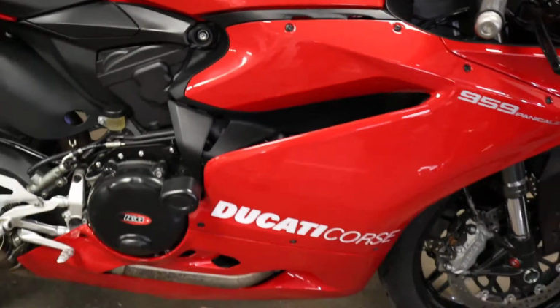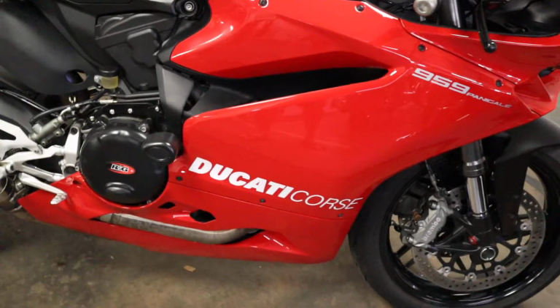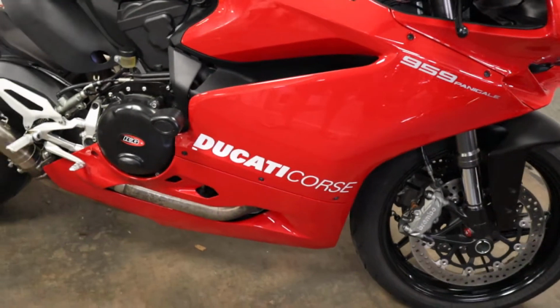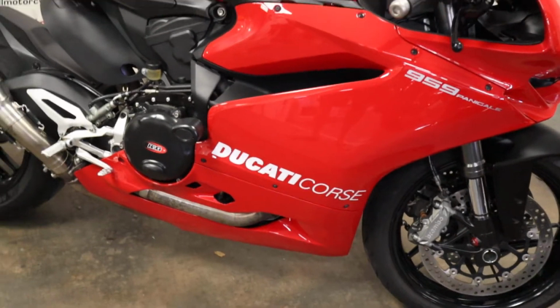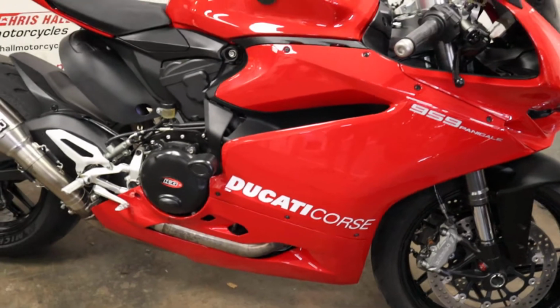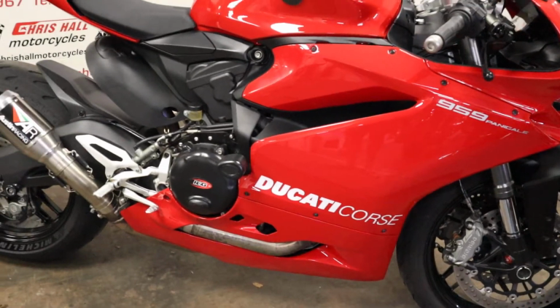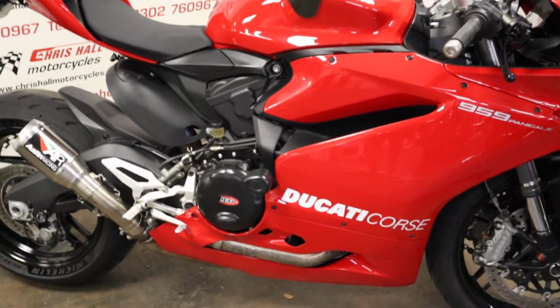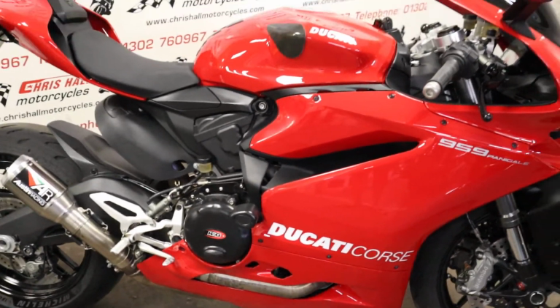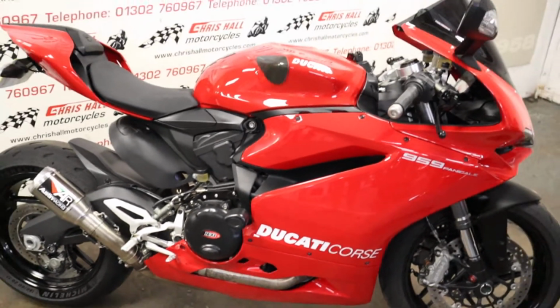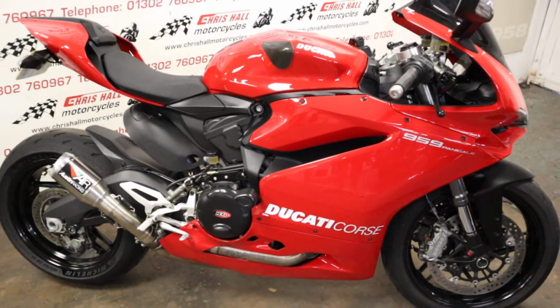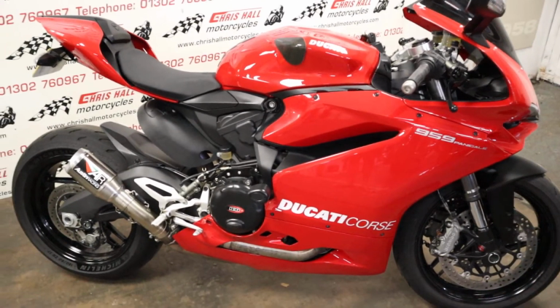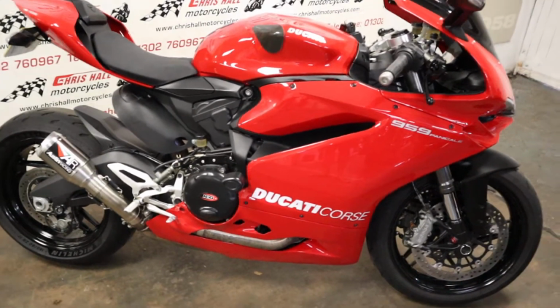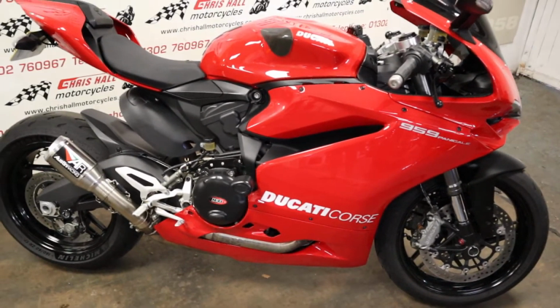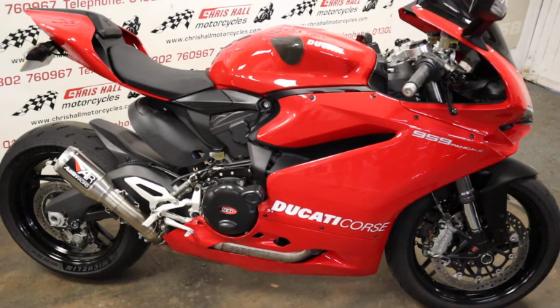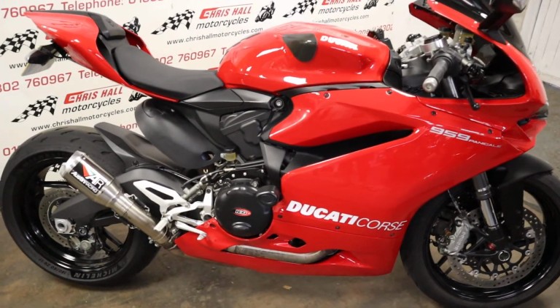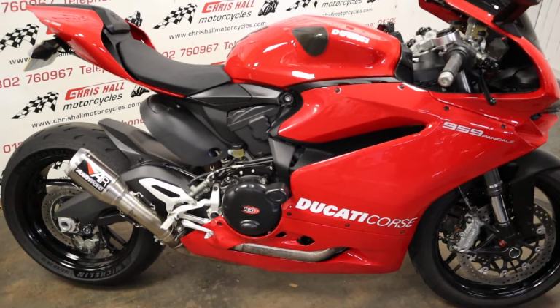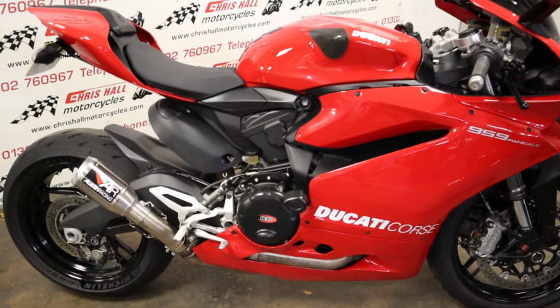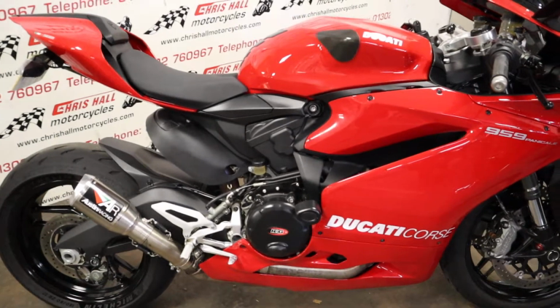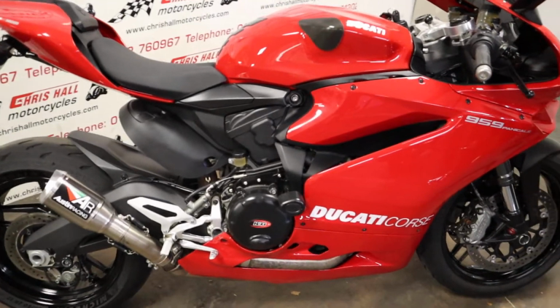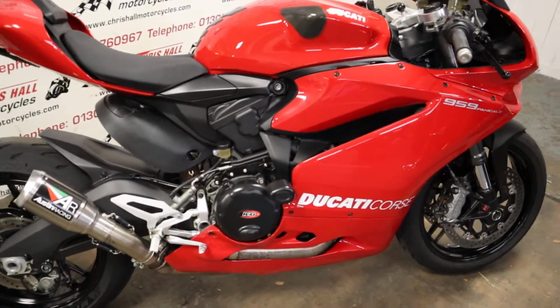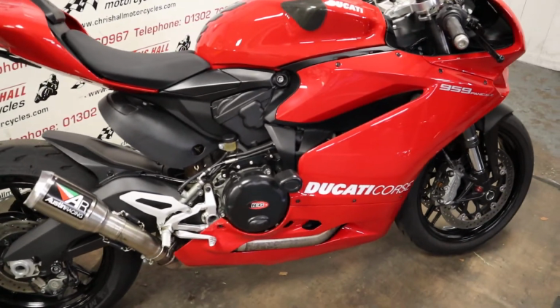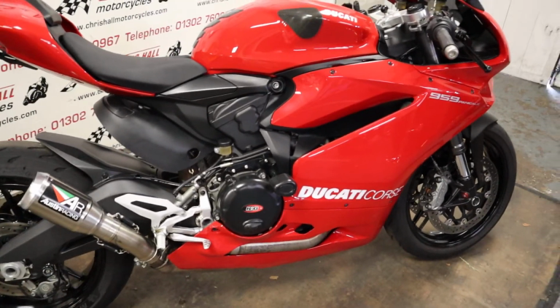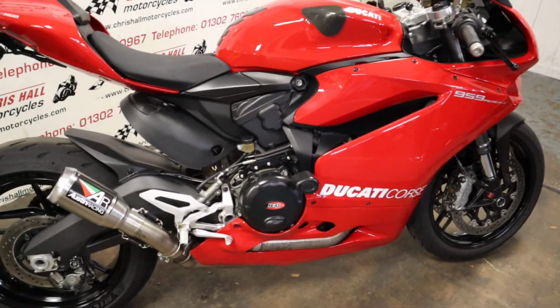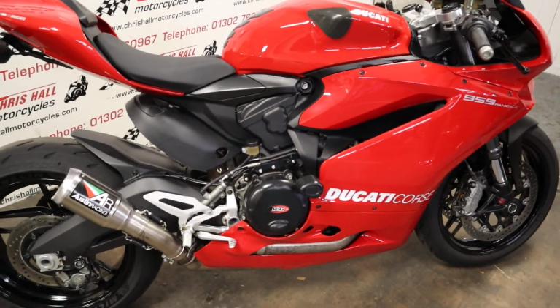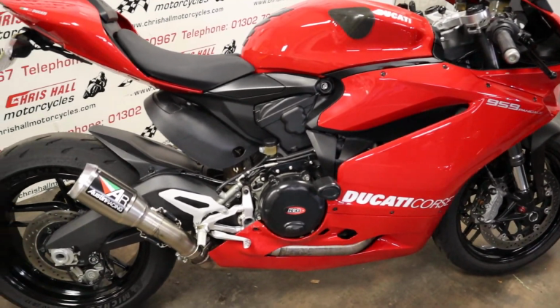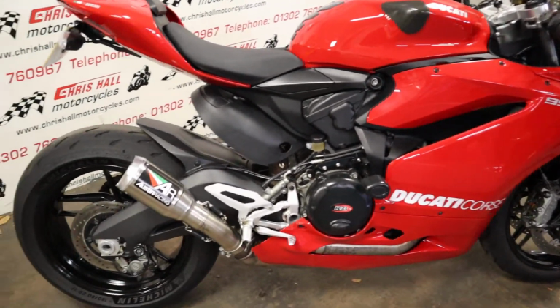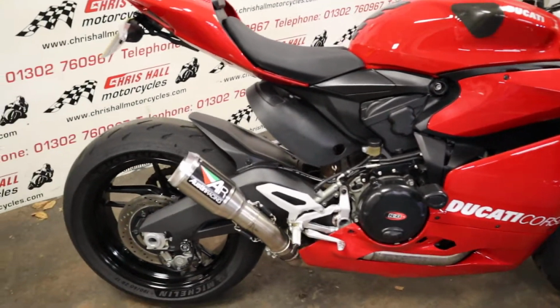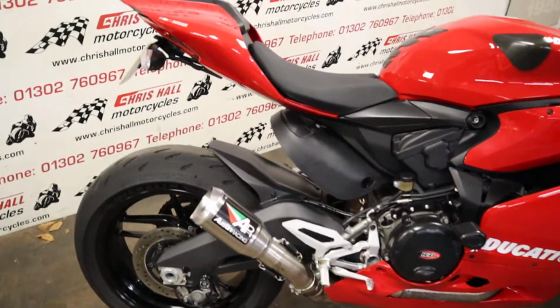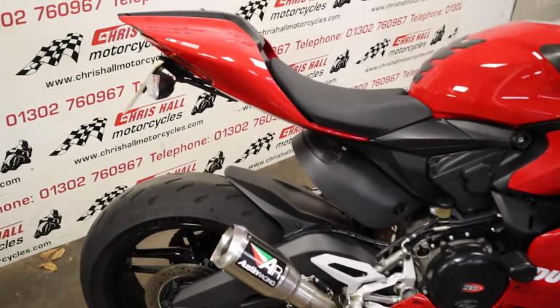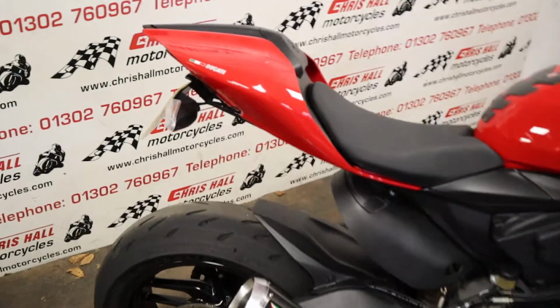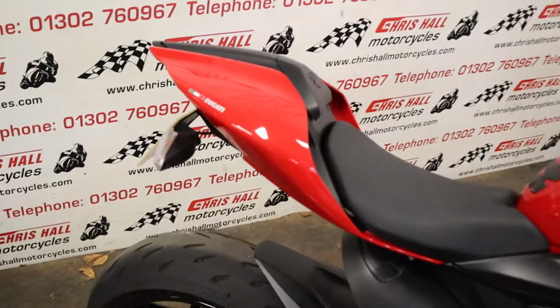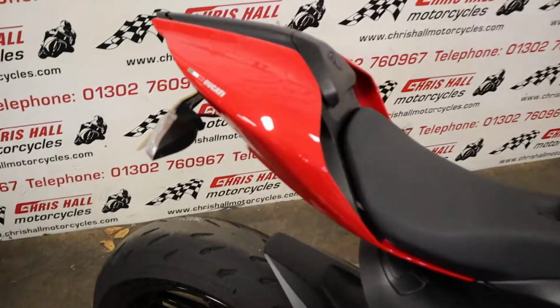This bike is supplied with all the keys and all the books, and we will supply it with a full MOT, a three-month warranty, and it will go through the workshop prior to coming out for a check-over to make sure the bike is all tickety-boo, as they say.